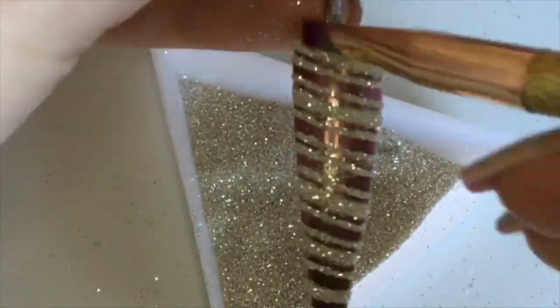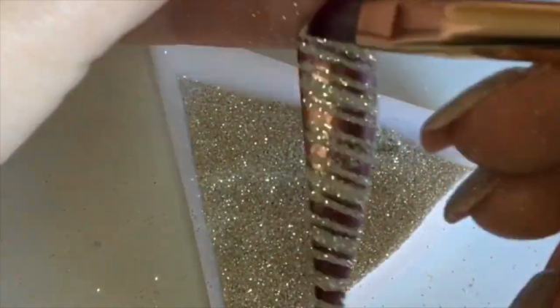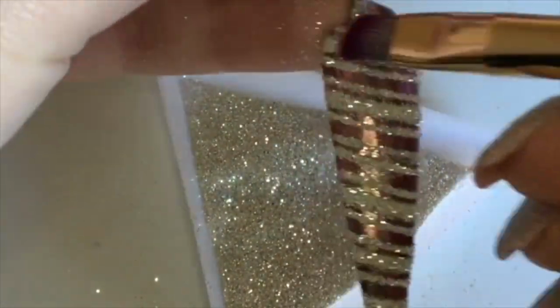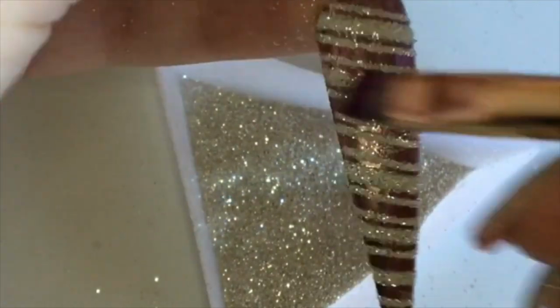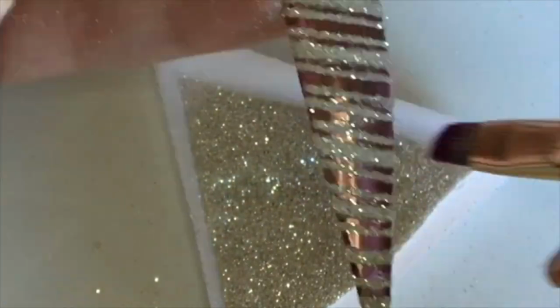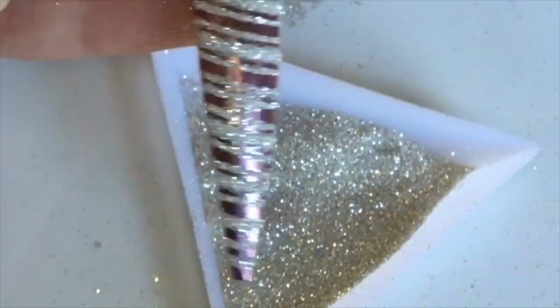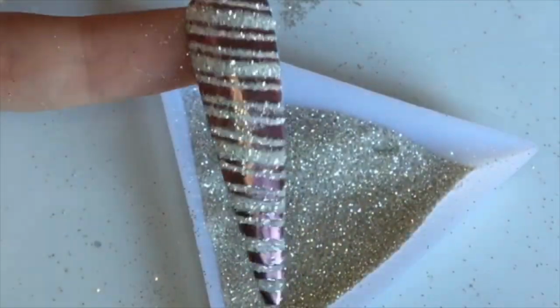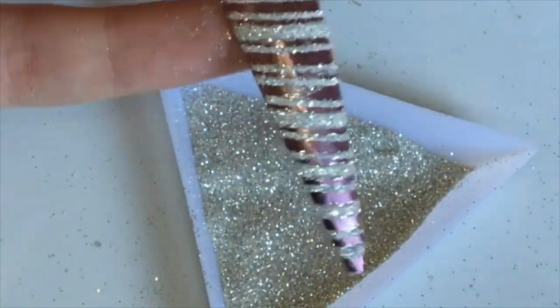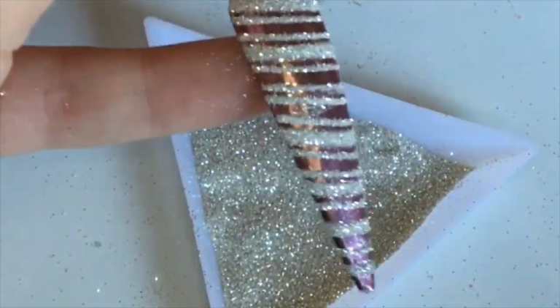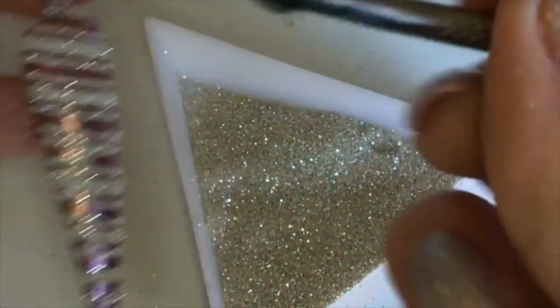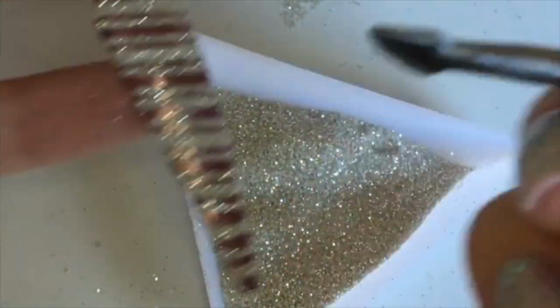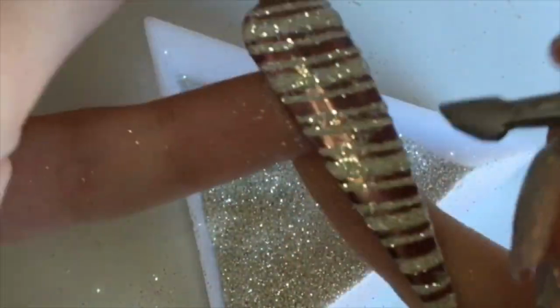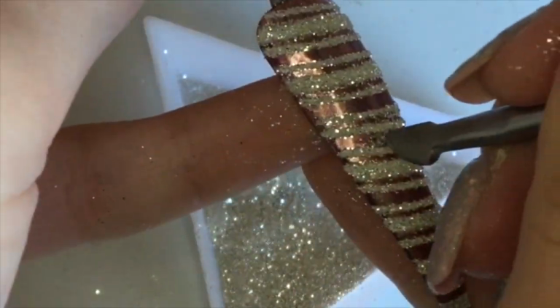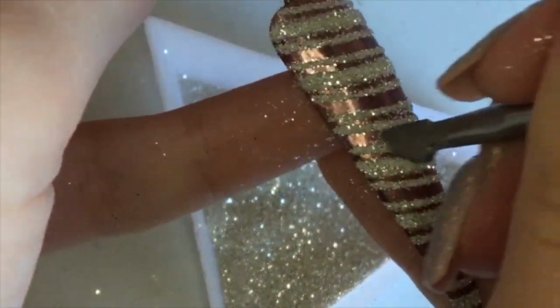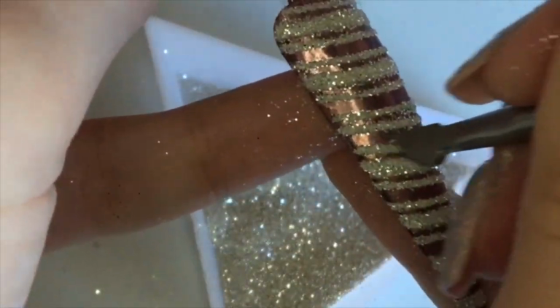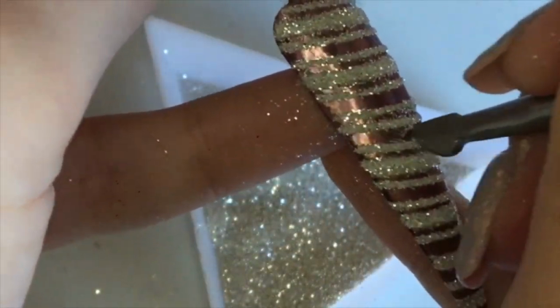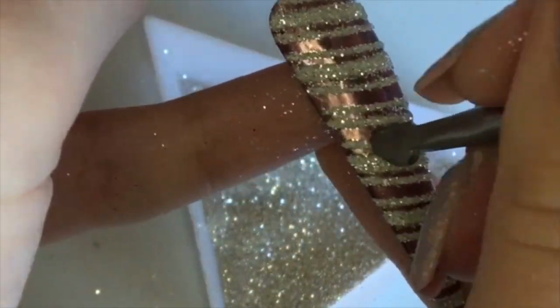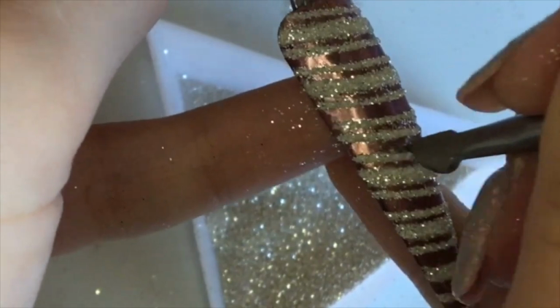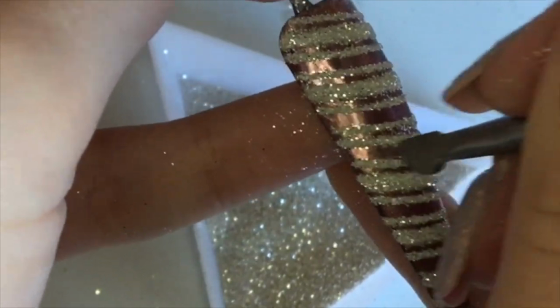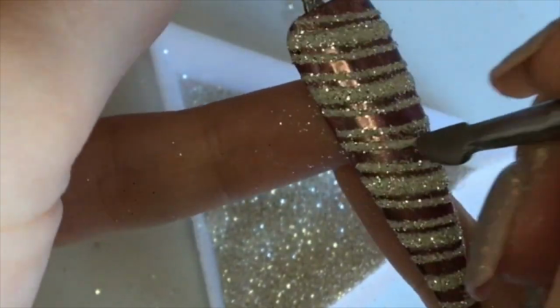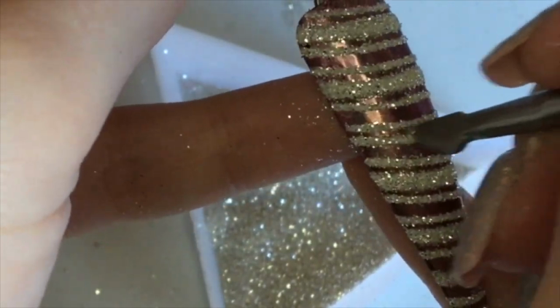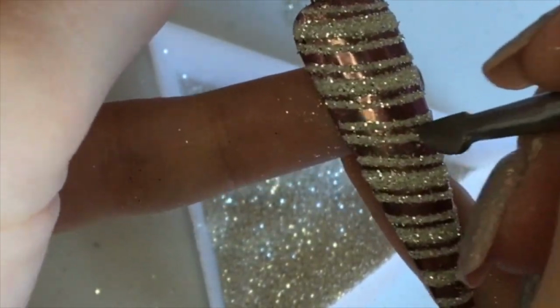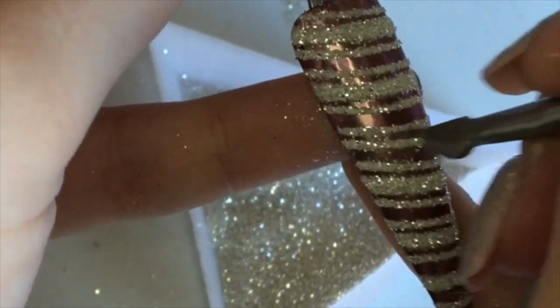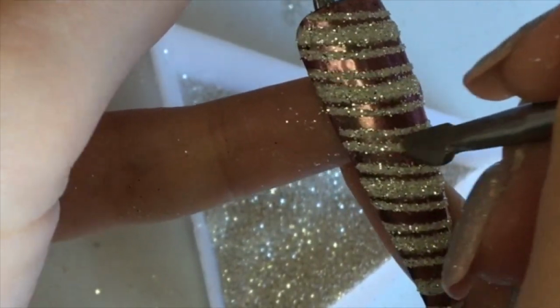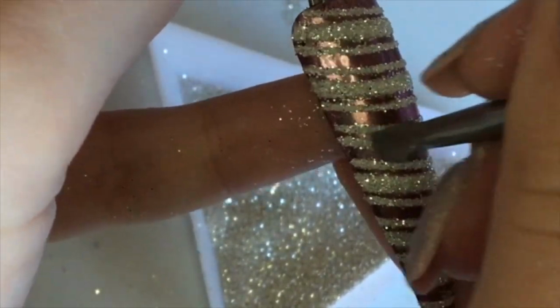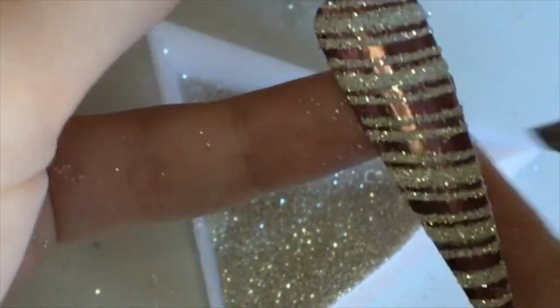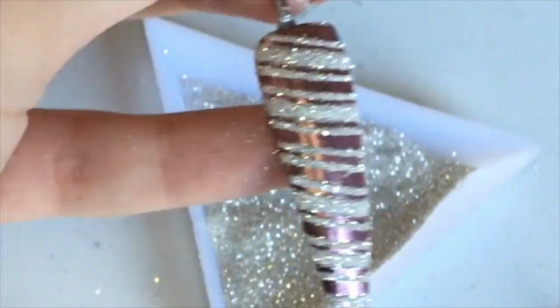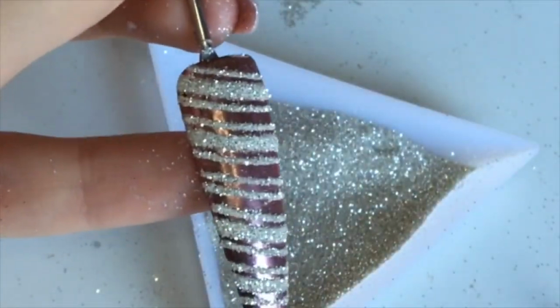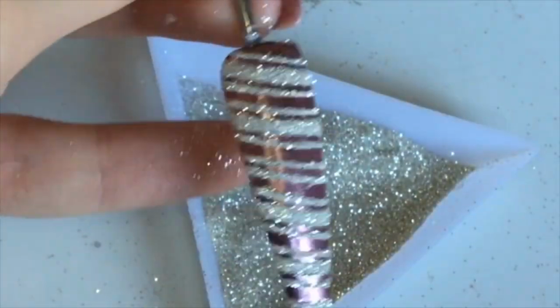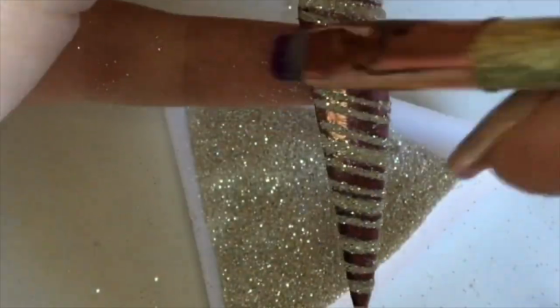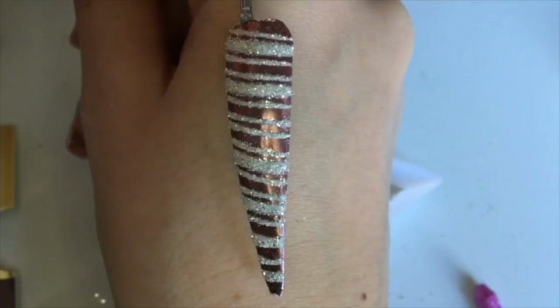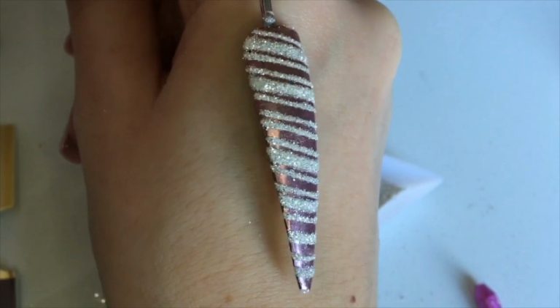As you can see there are some little bits that have stuck to places I don't want, so I'm going in with the other end of my cuticle pusher and just lightly taking that off.